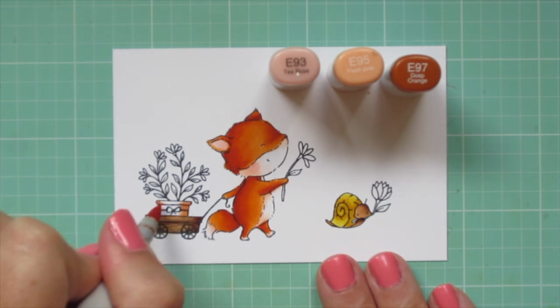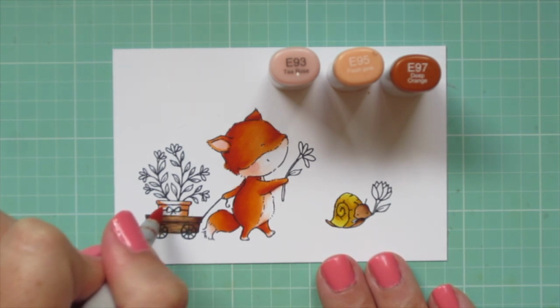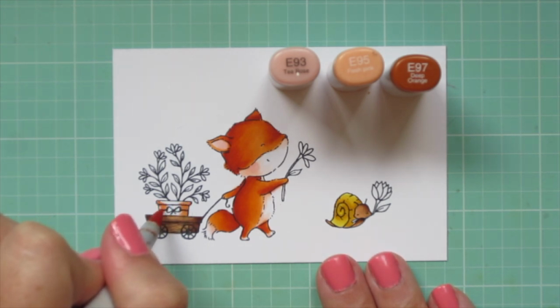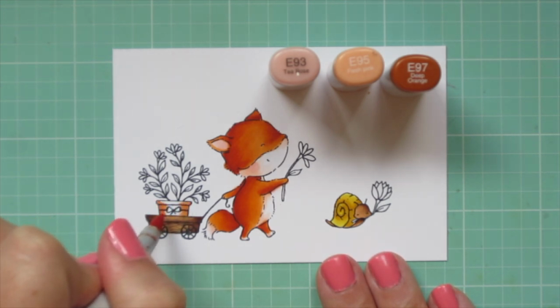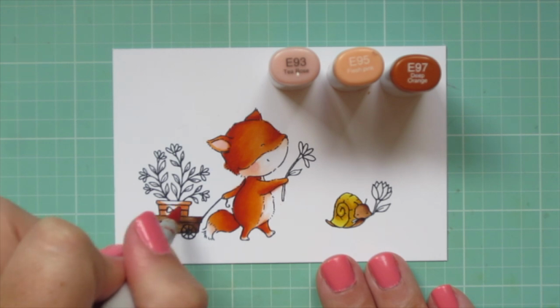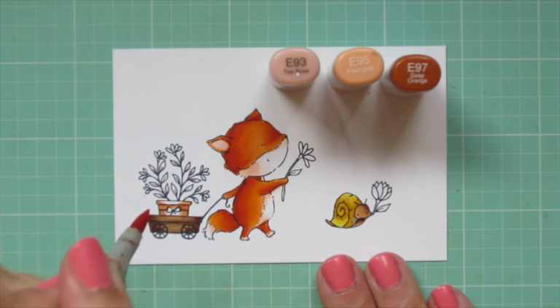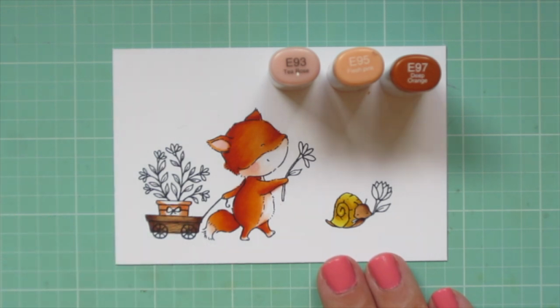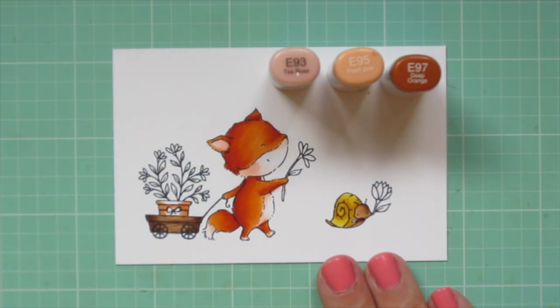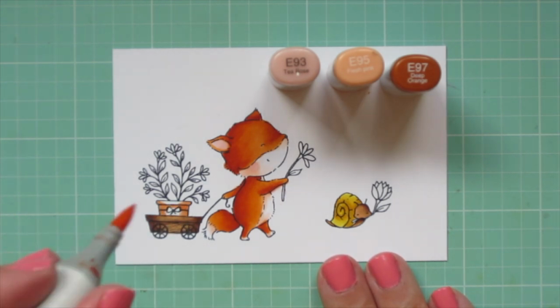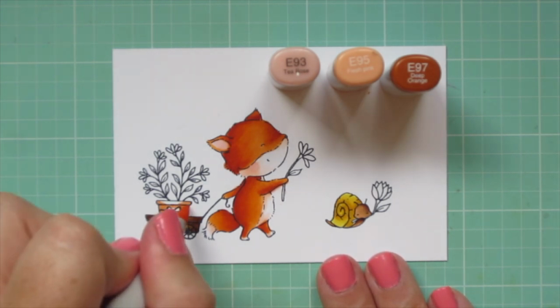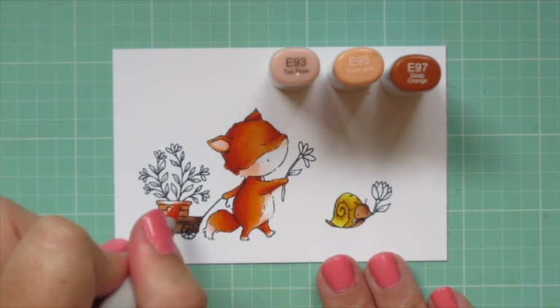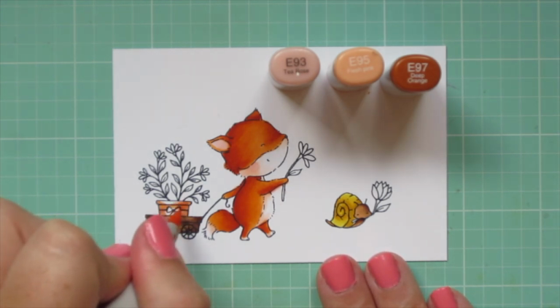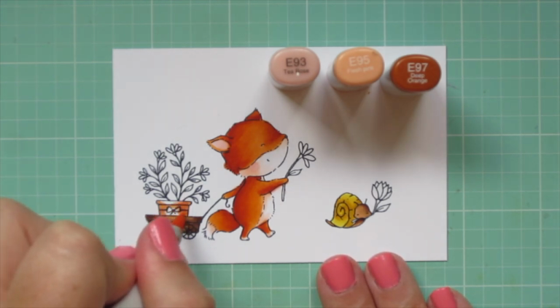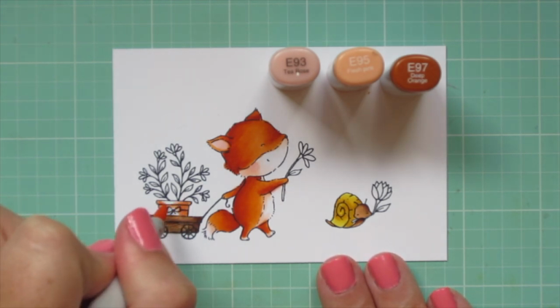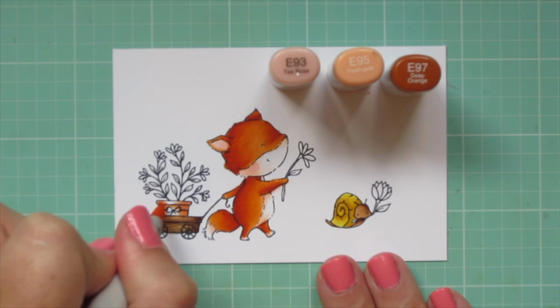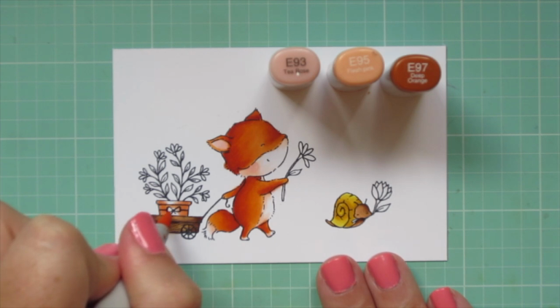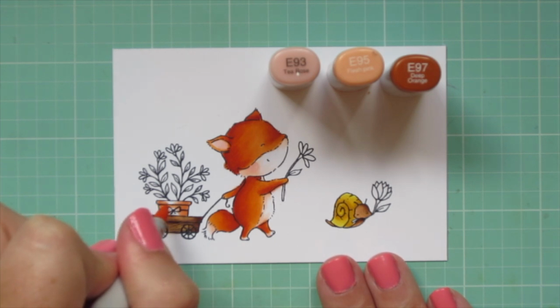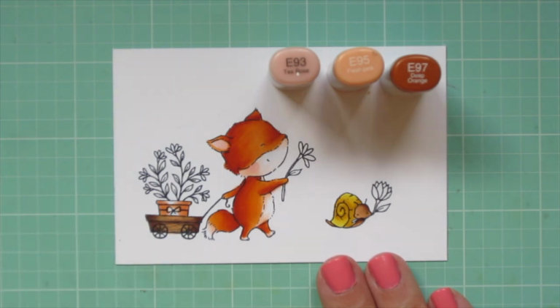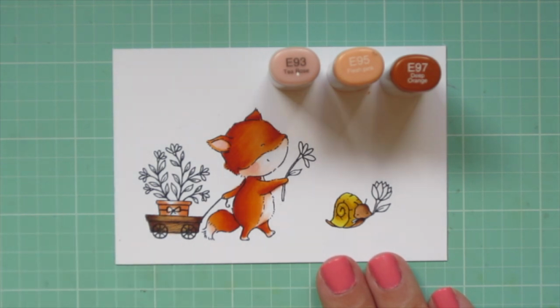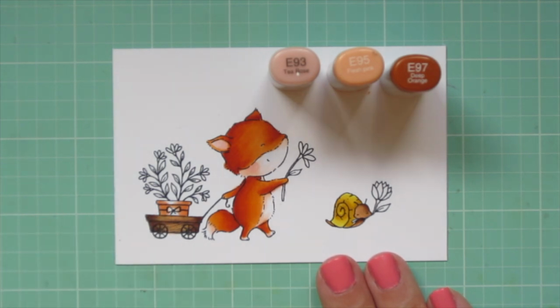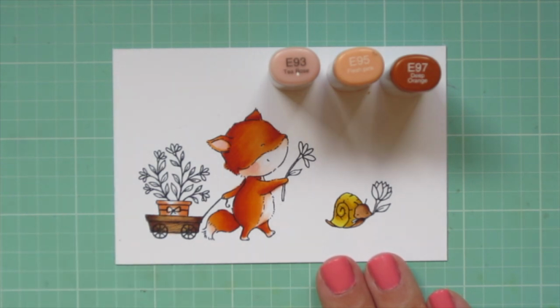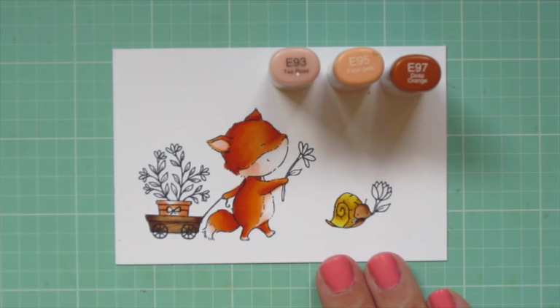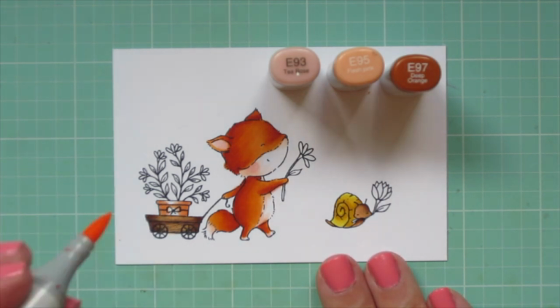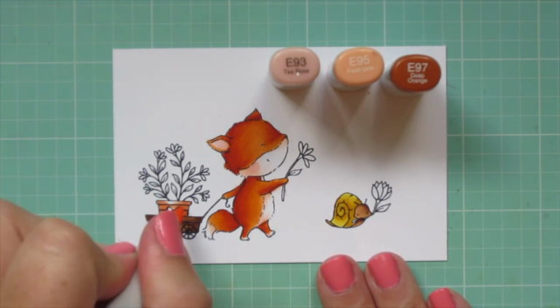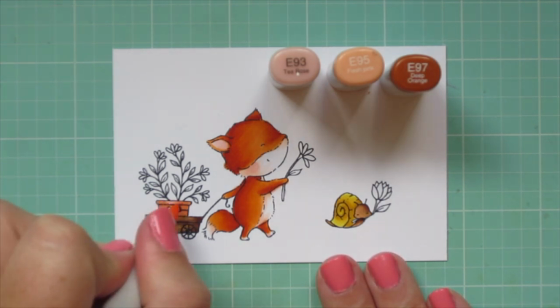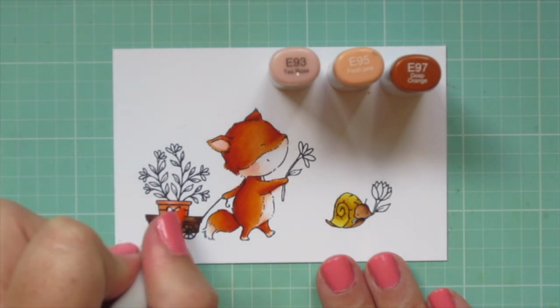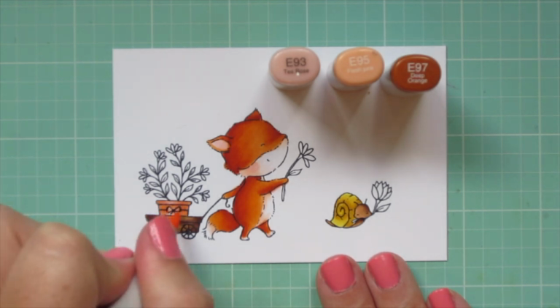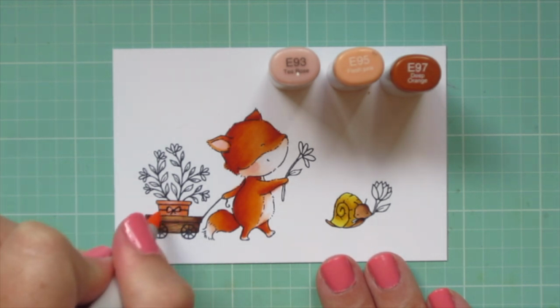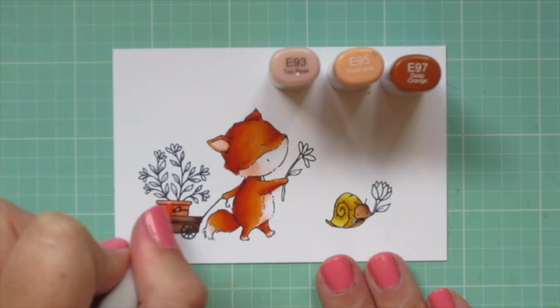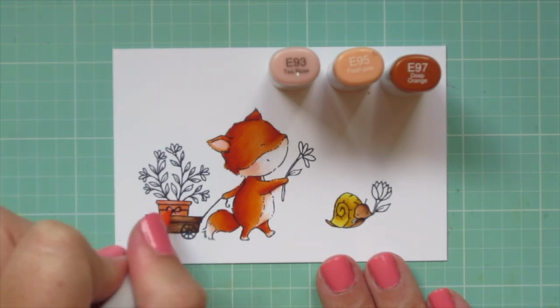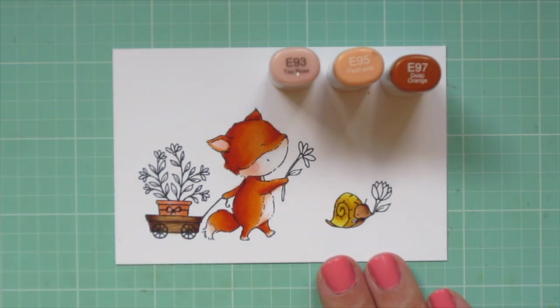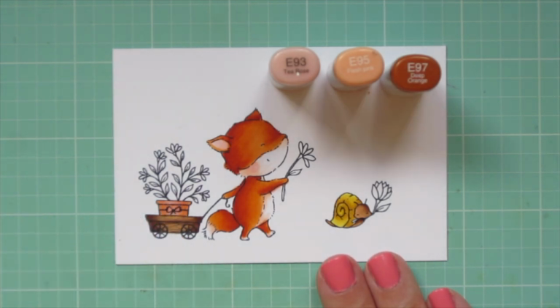For the terracotta pot I'm using E93, E95, and E97, and I'm going to color it just like I did the wagon. I'm bringing in the E97 from the left and the right, also putting a shadow under the lip, then pulling toward the center with the E95 and filling in with the E93.